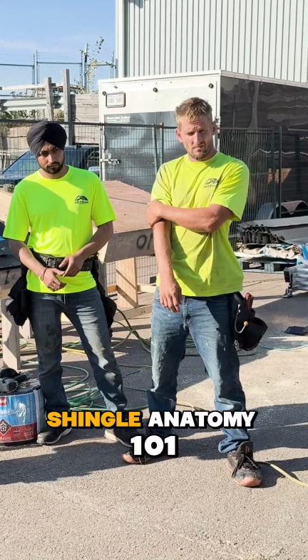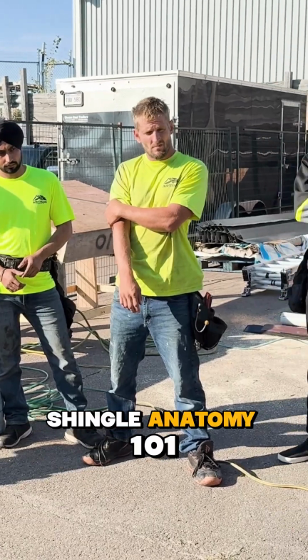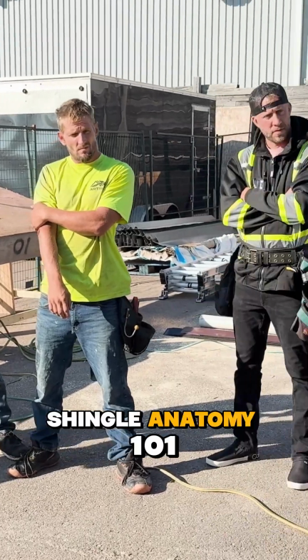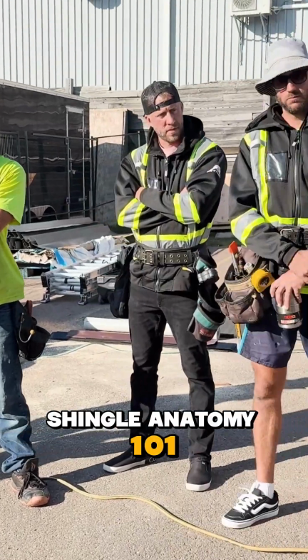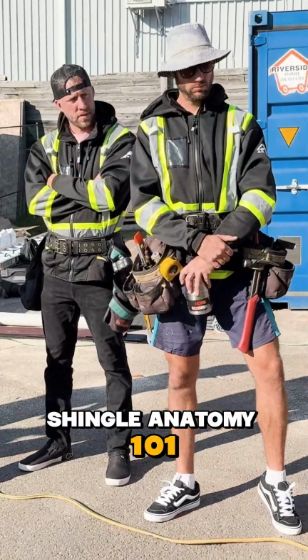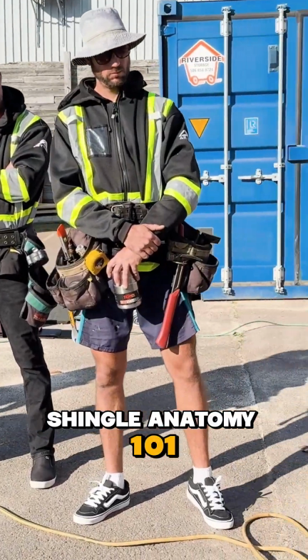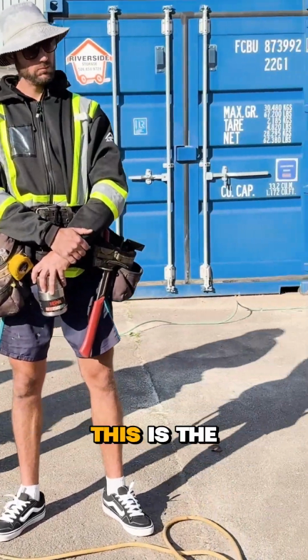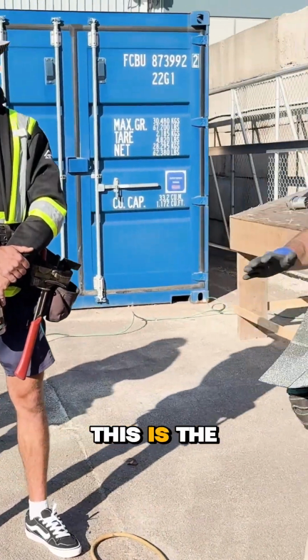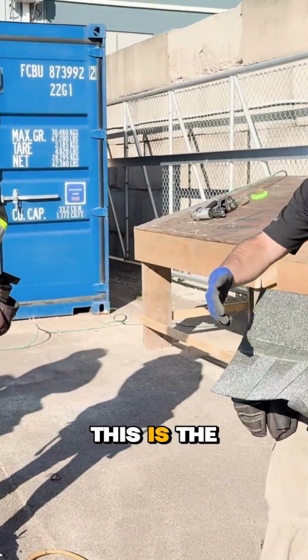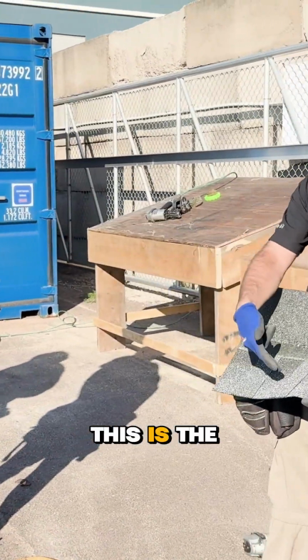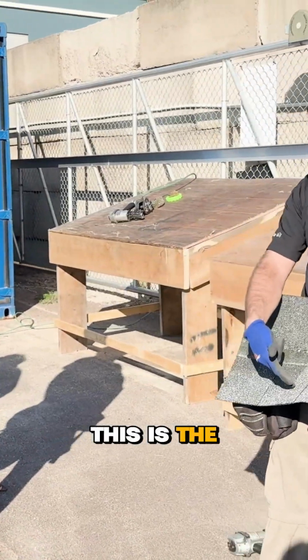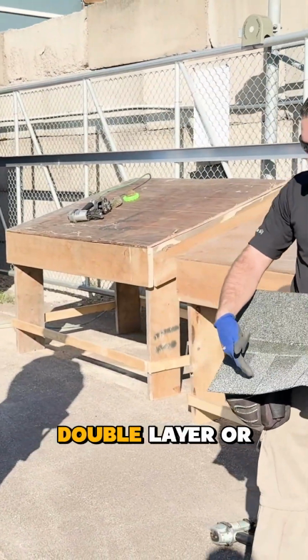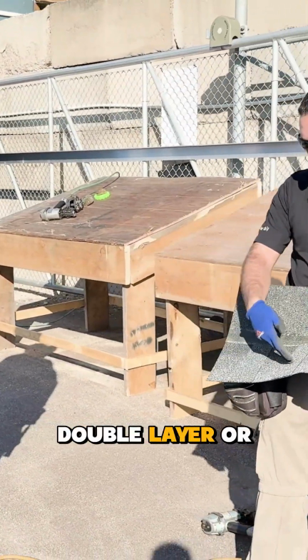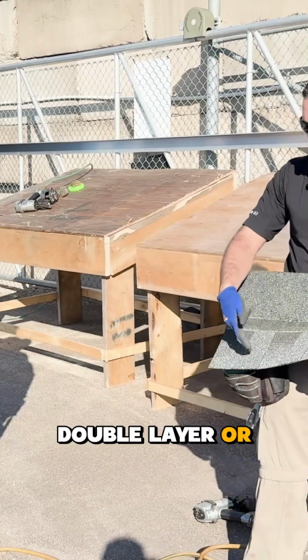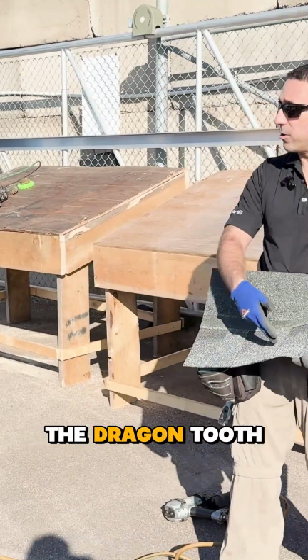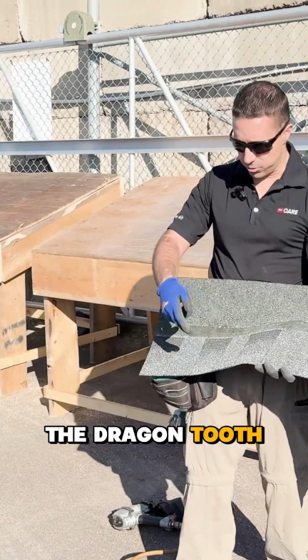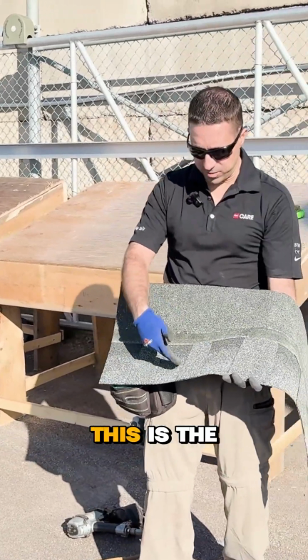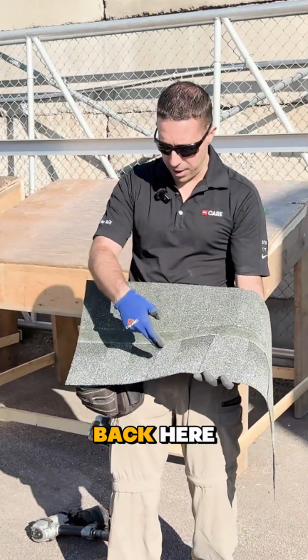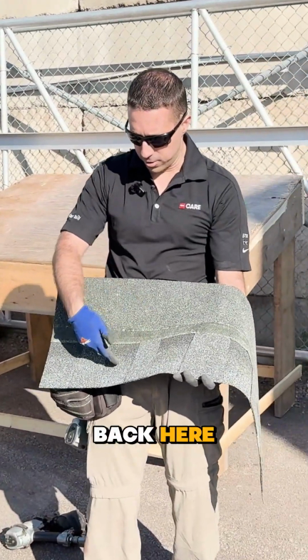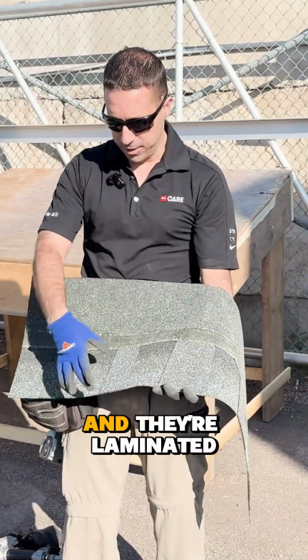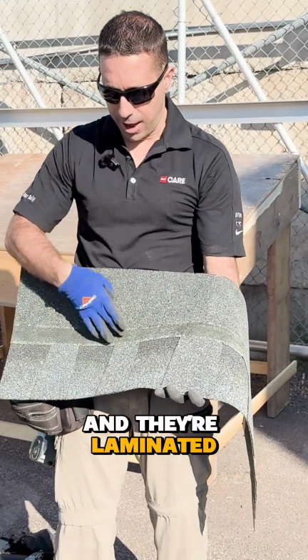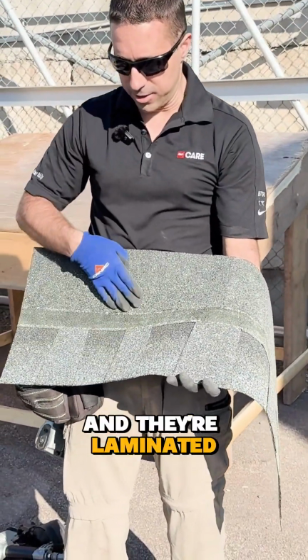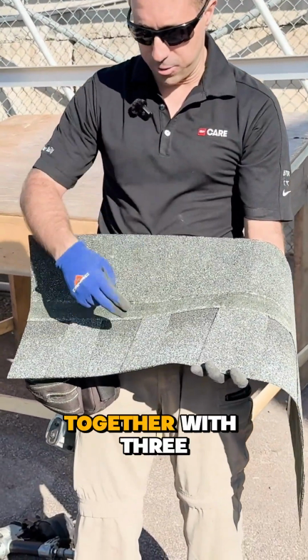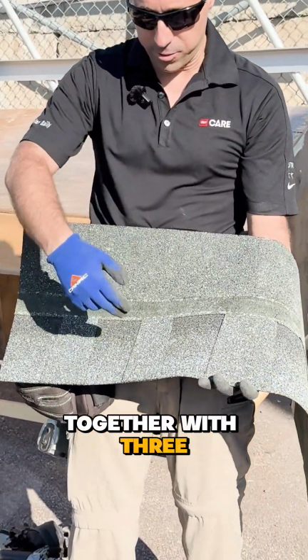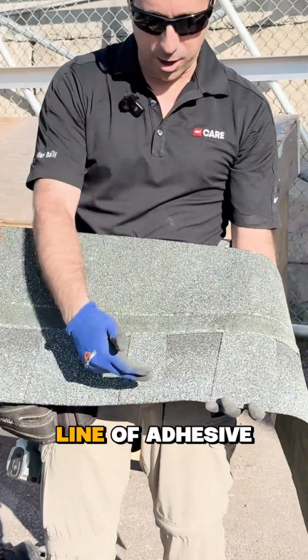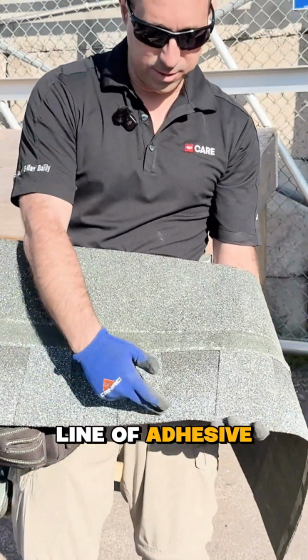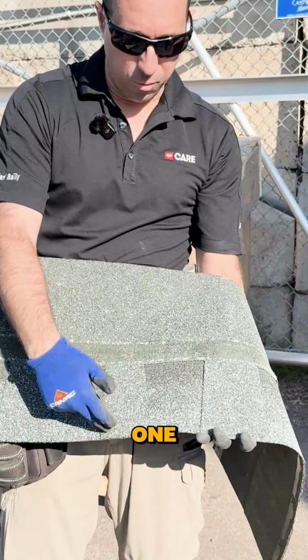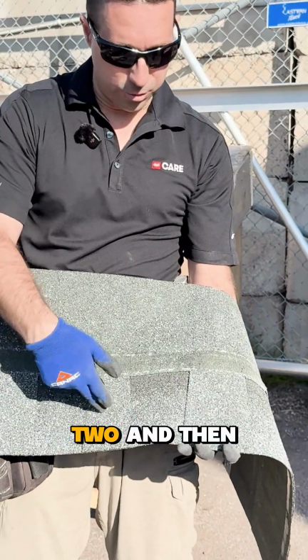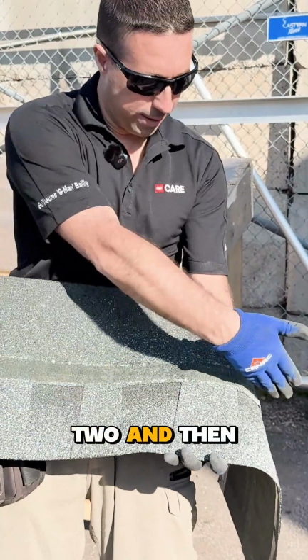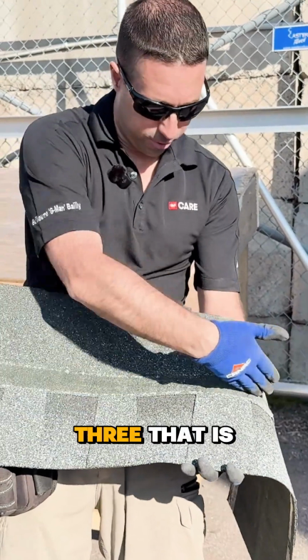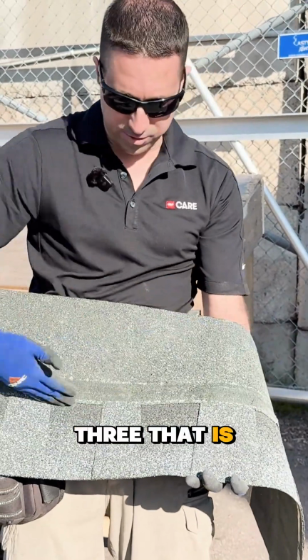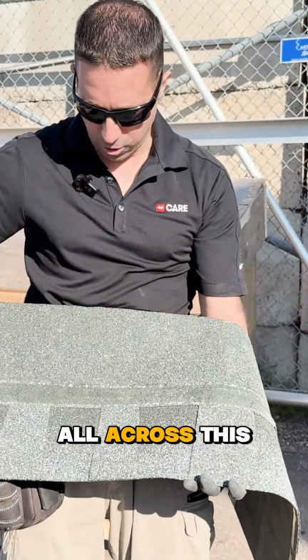Shingle Anatomy 101. This is the double layer, or the dragon tooth. This is the back here, and they're laminated together with three lines of adhesive — one, two, and then three, that is all across.